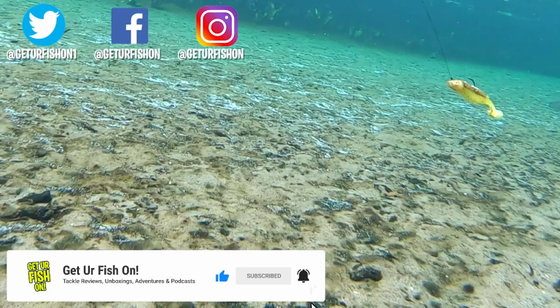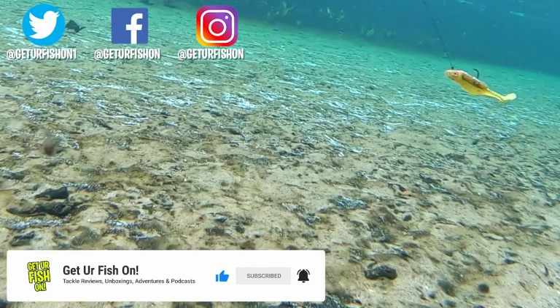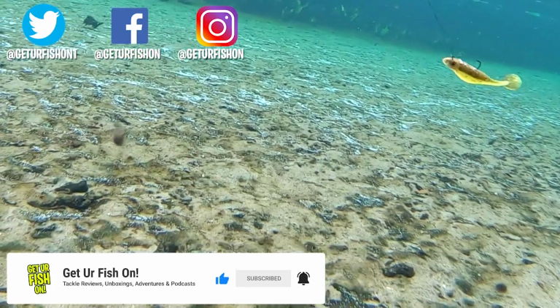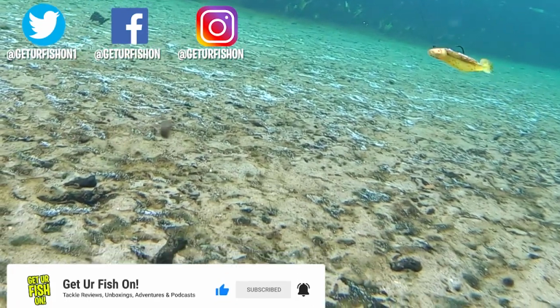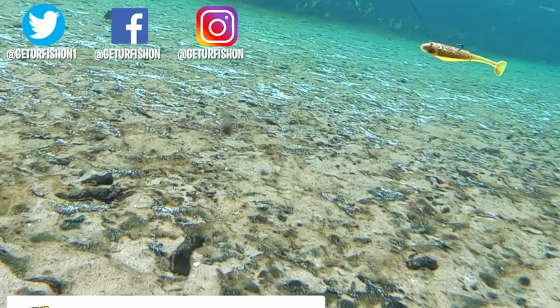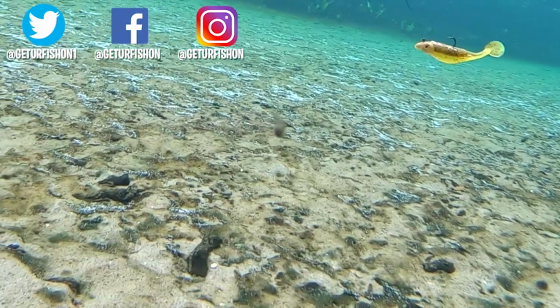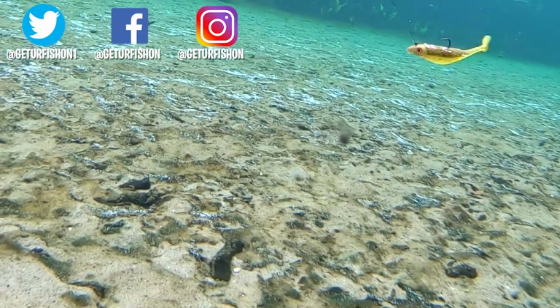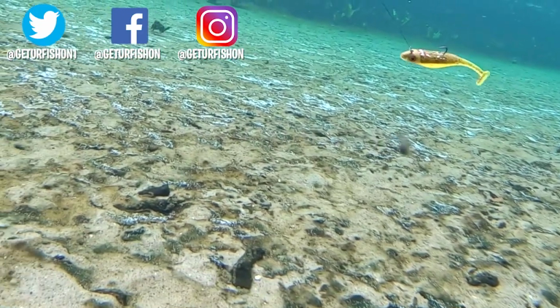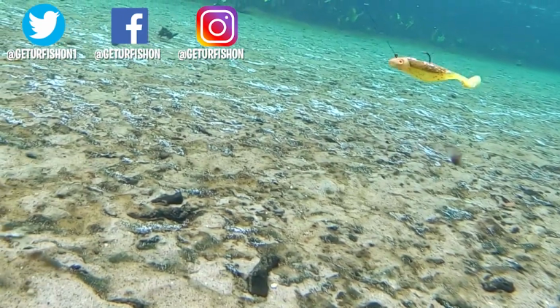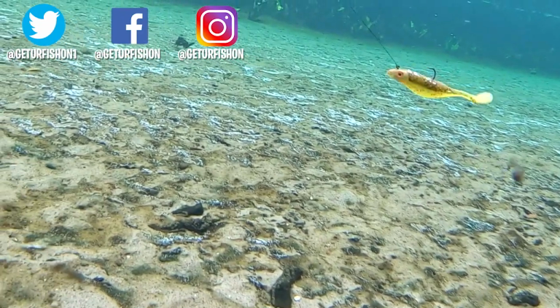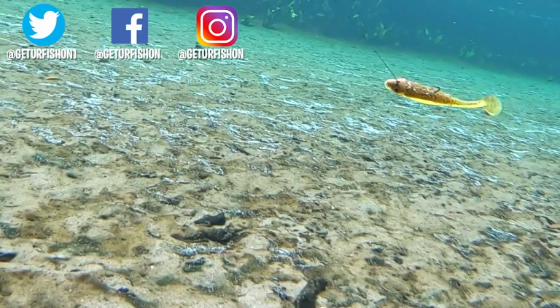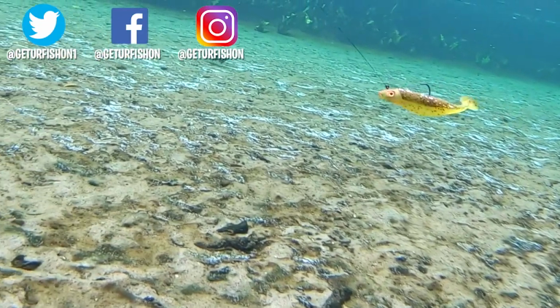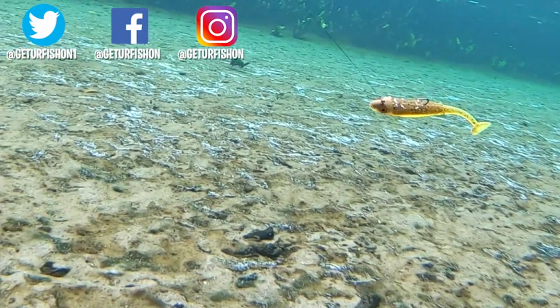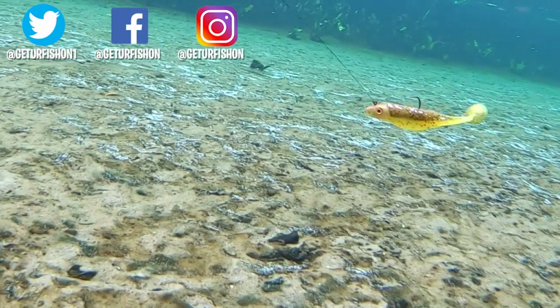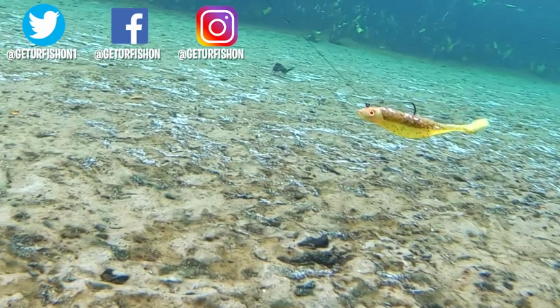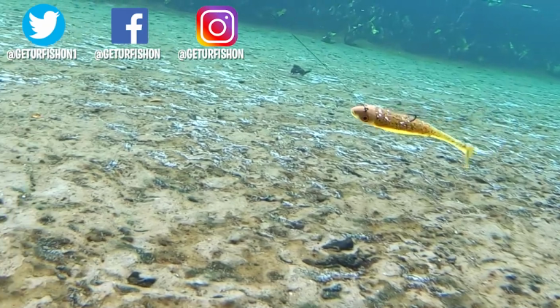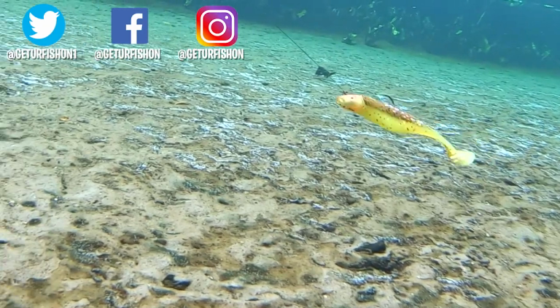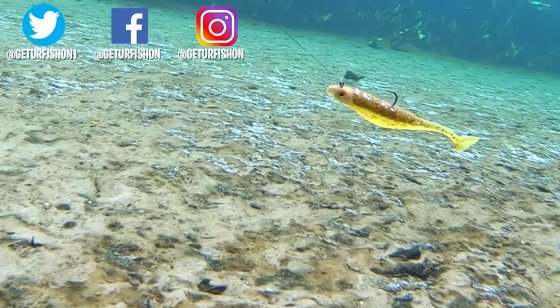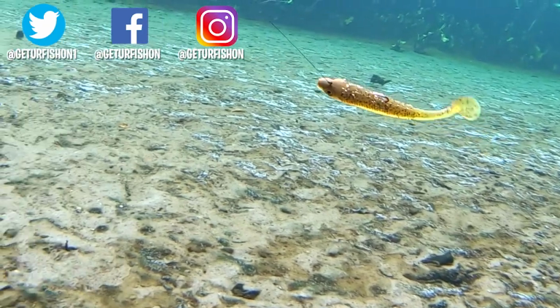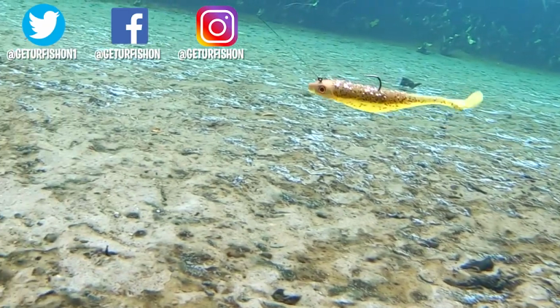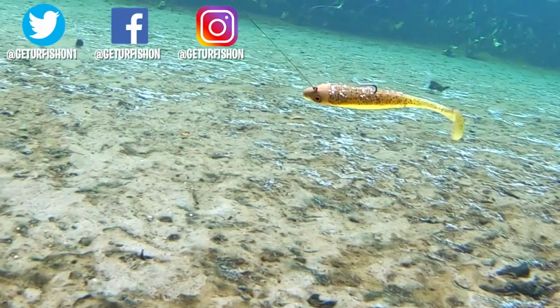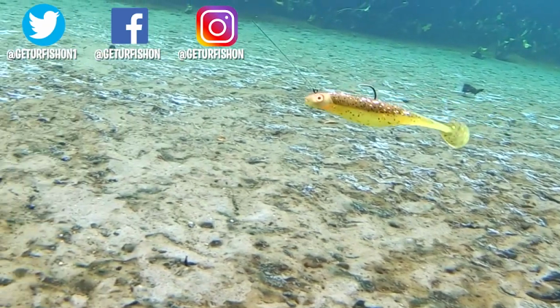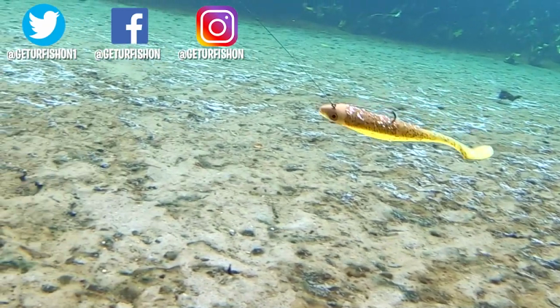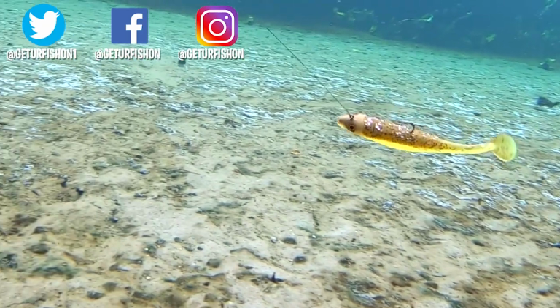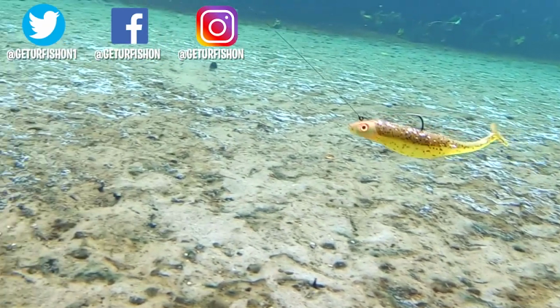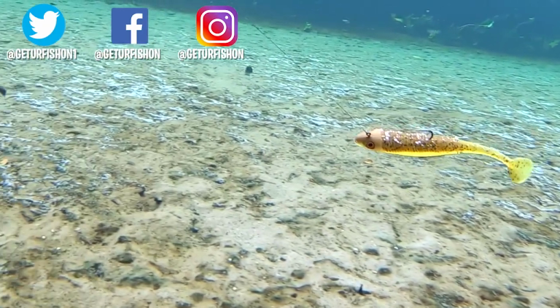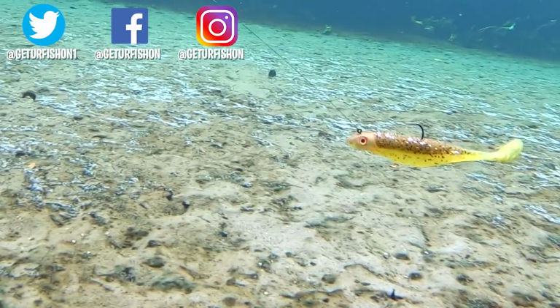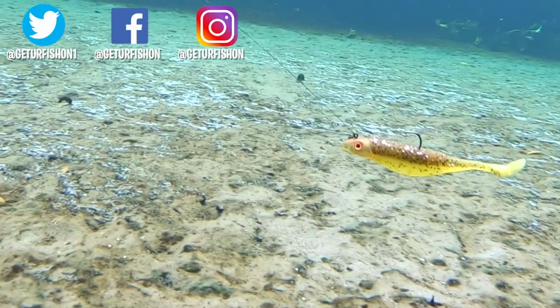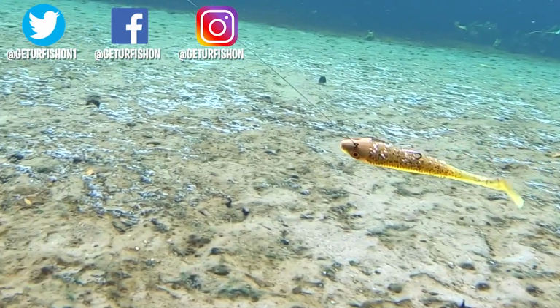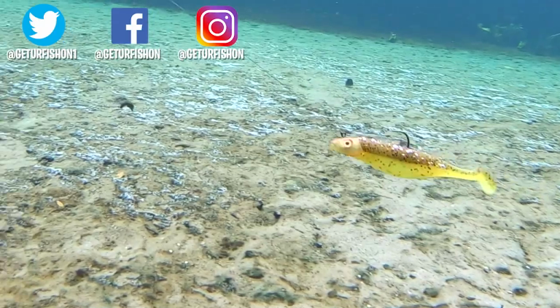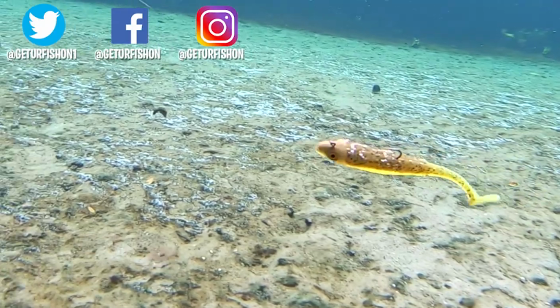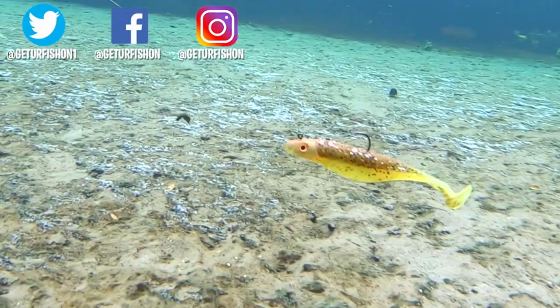Also, like, comment, and click that notification bell so you know when the next video drops. It is time to wrap up, but before I do — take a kid fishing, get your fish on. We will see you soon. Cheers.